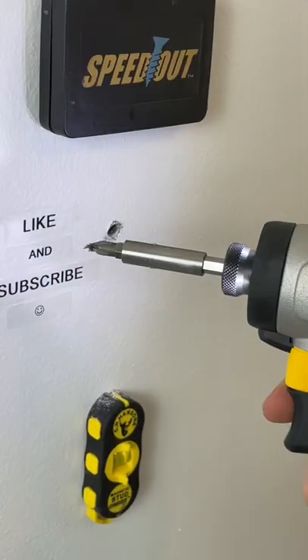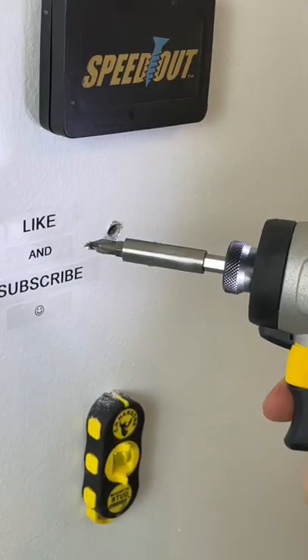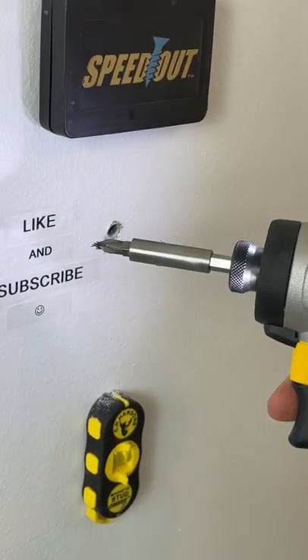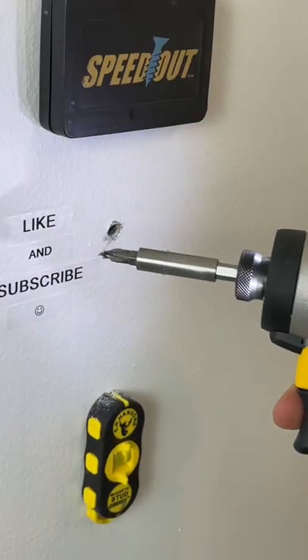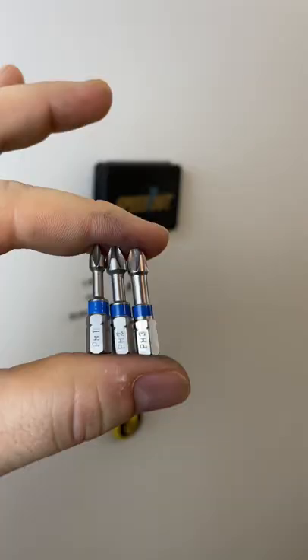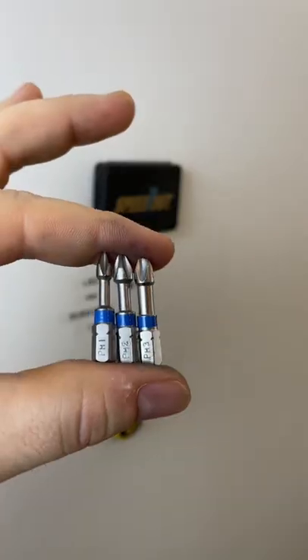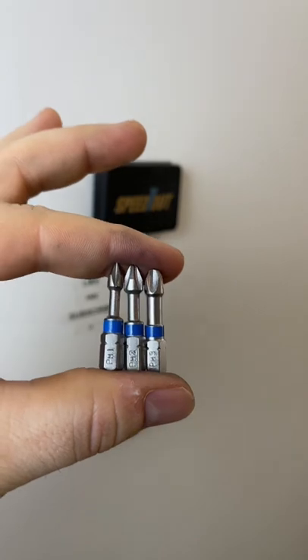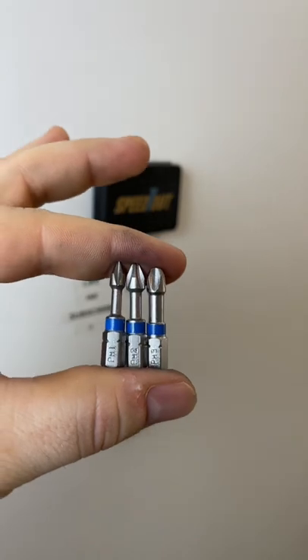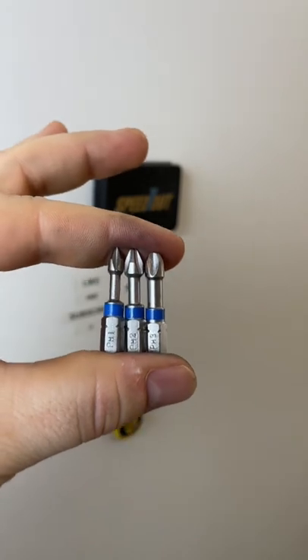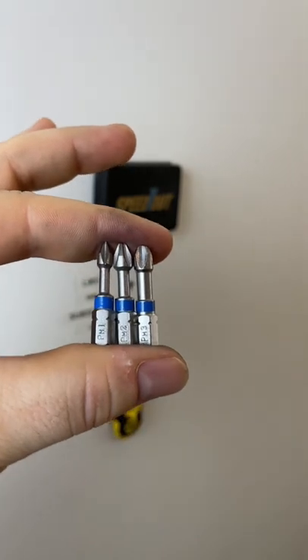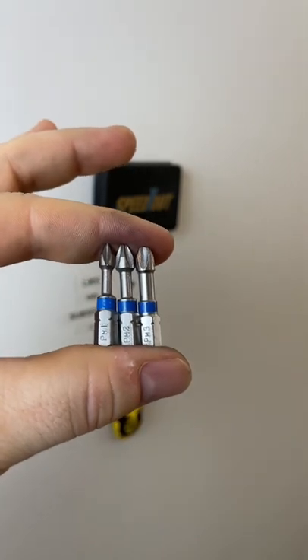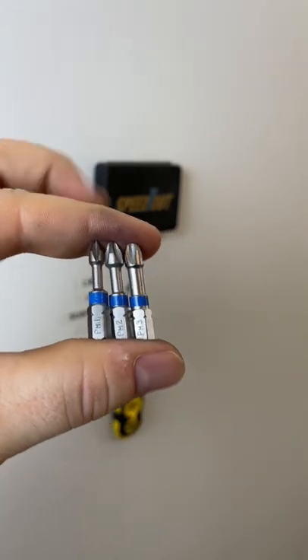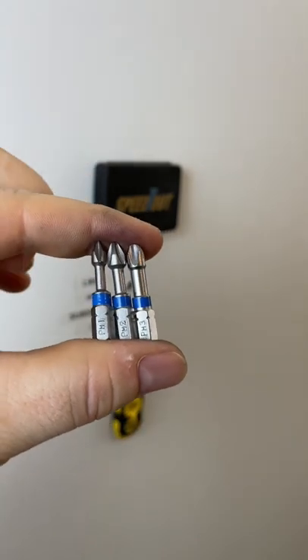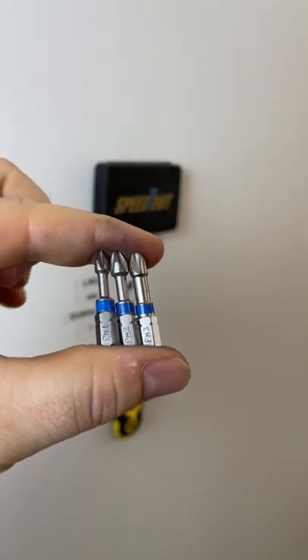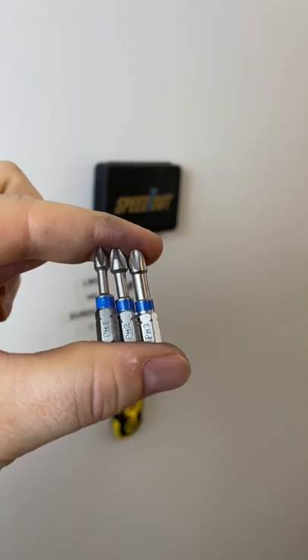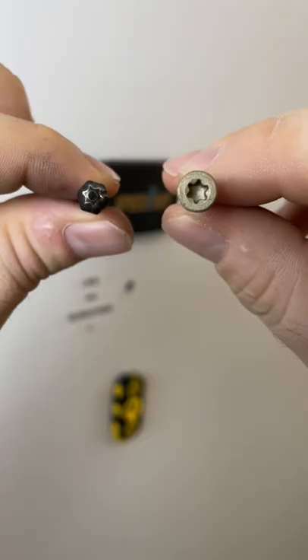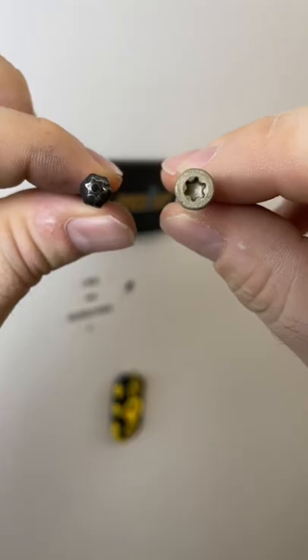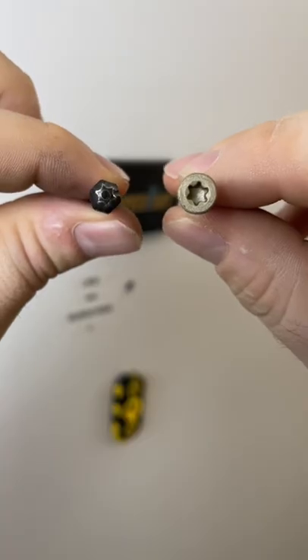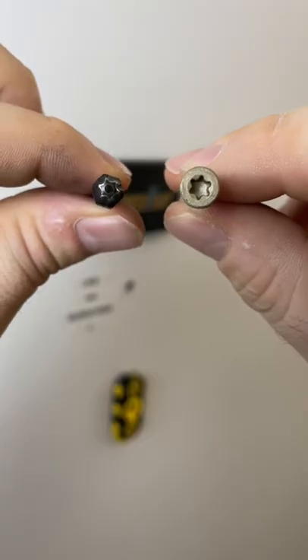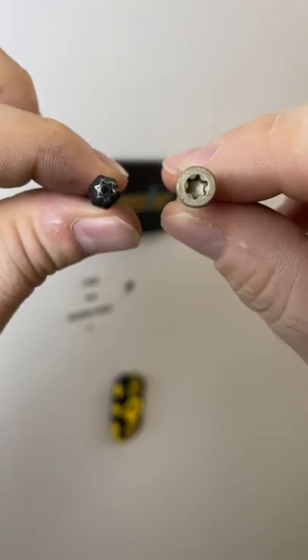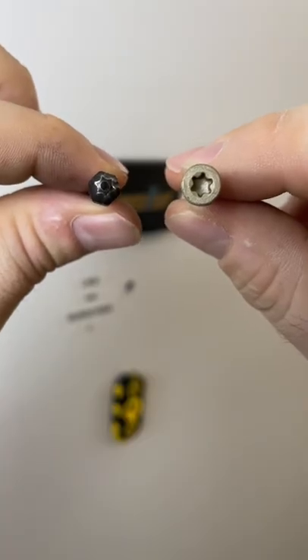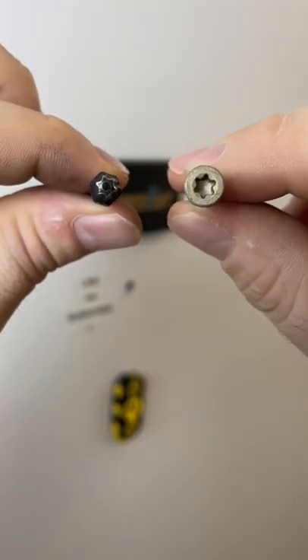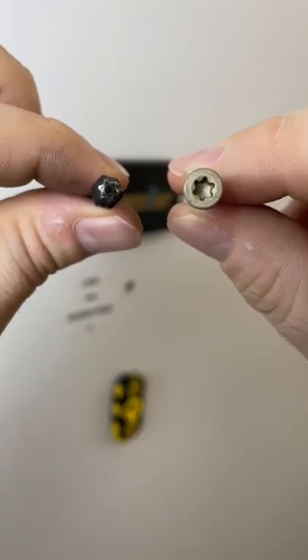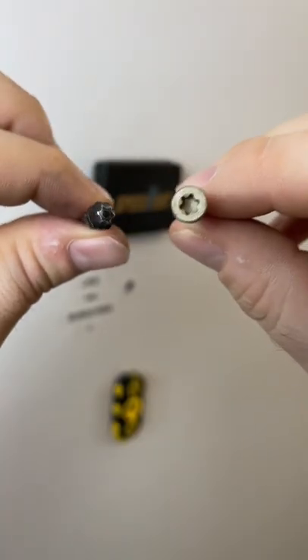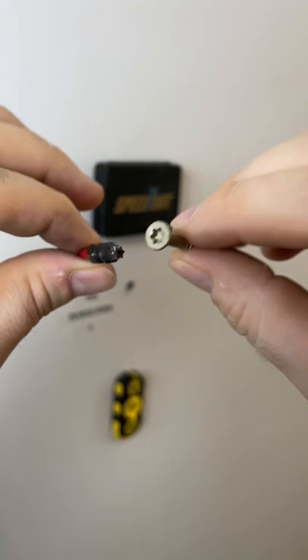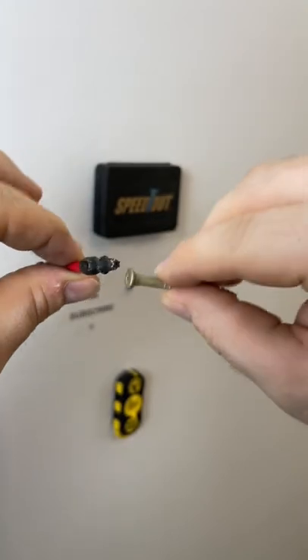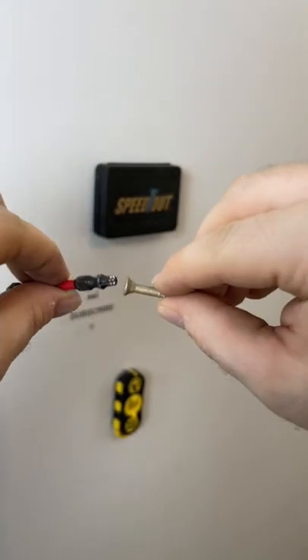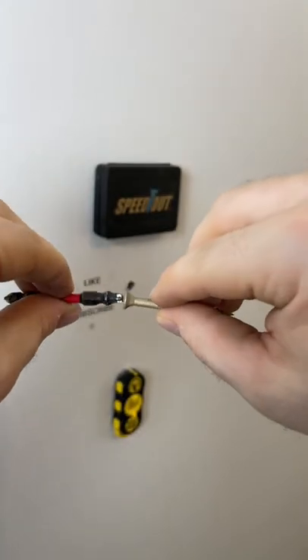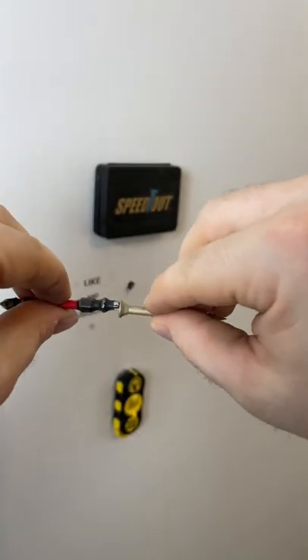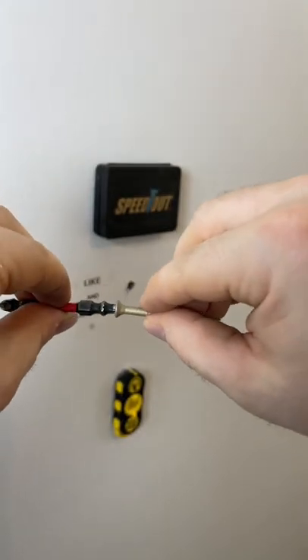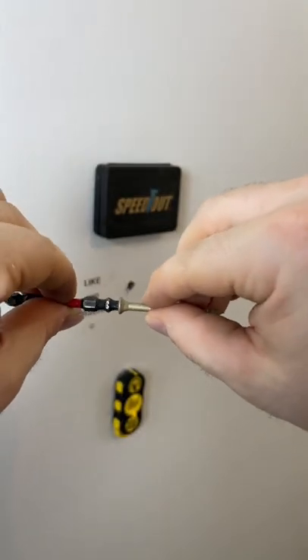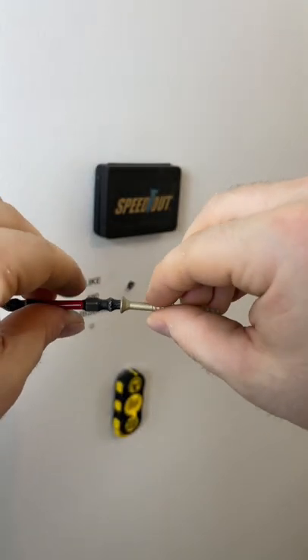Tip number one: start out with the right size Phillips and a good quality bit. Tip number two: never walk out of the store with a screw over an inch and a half.